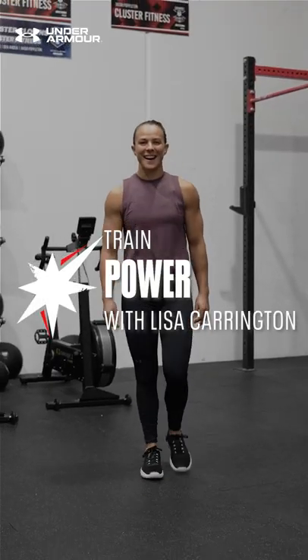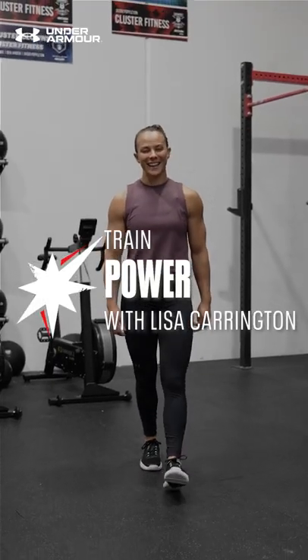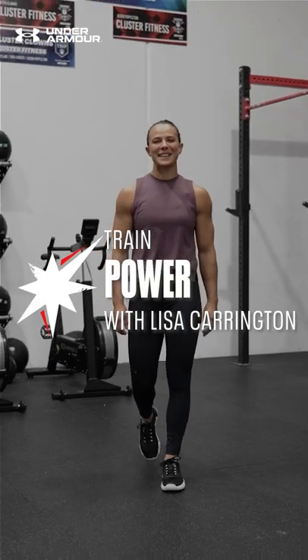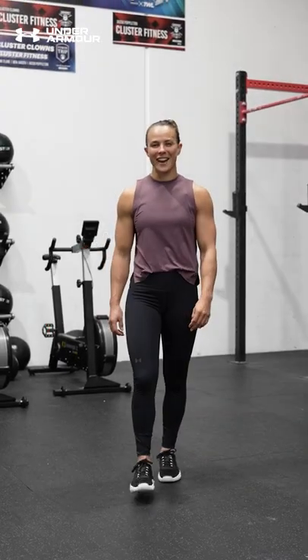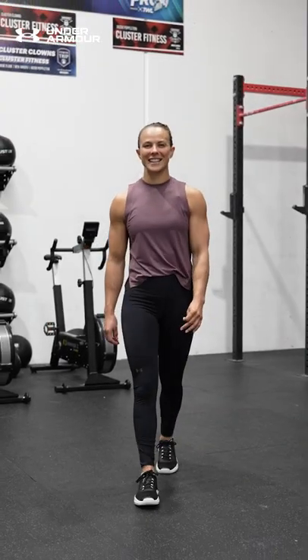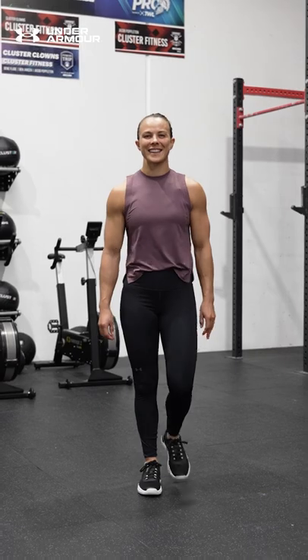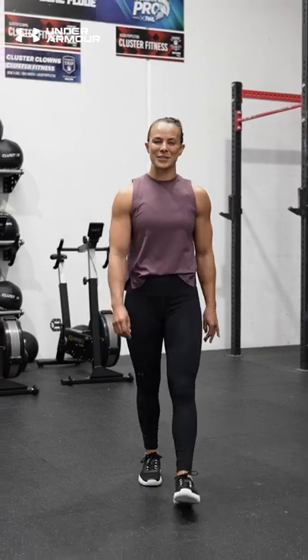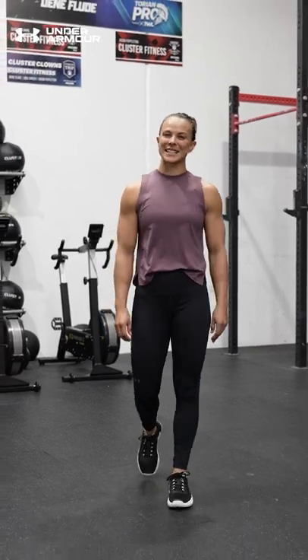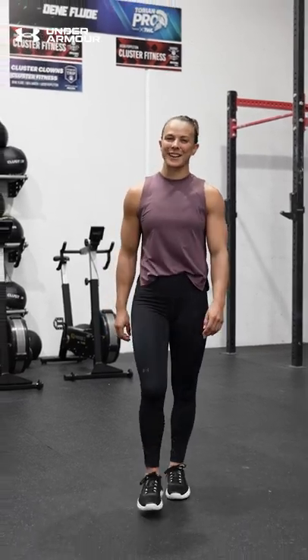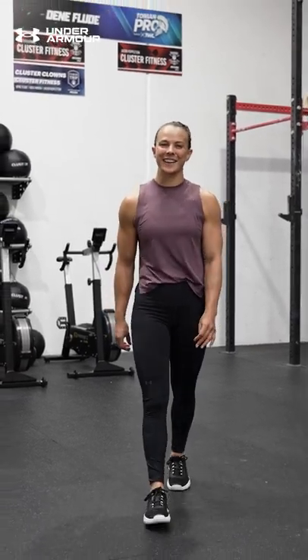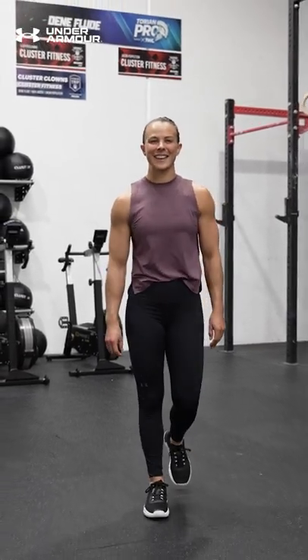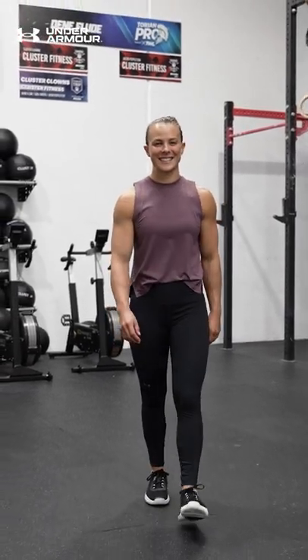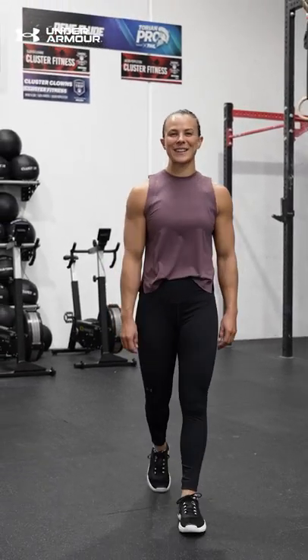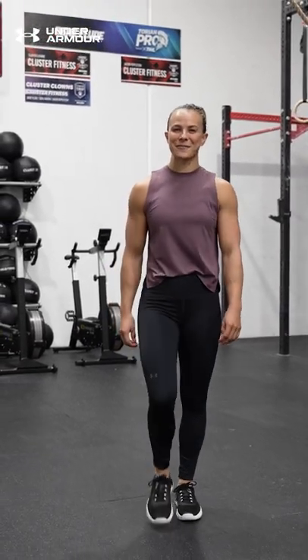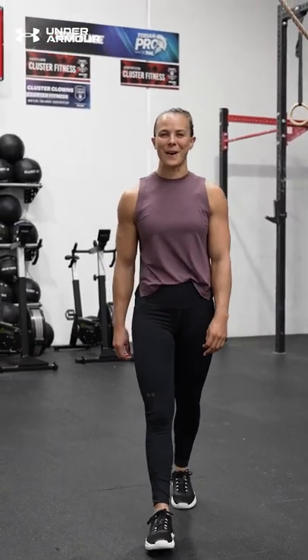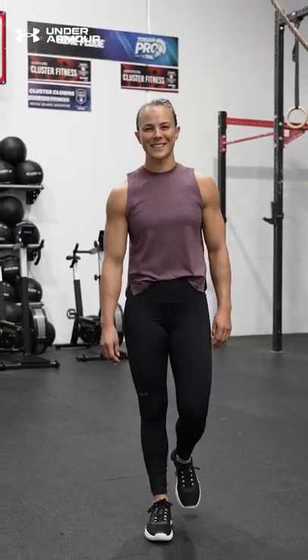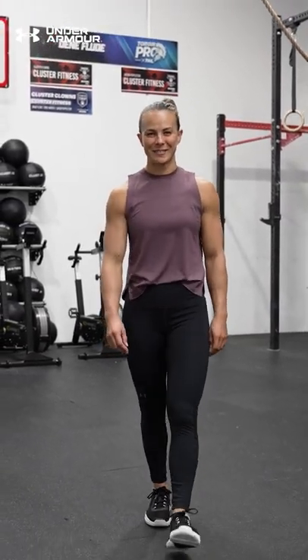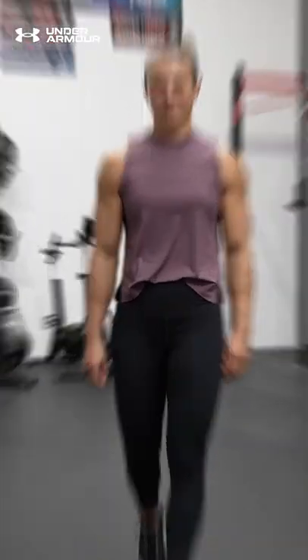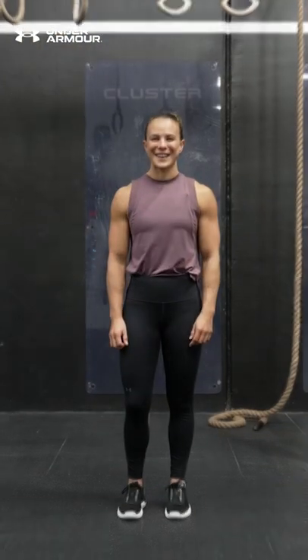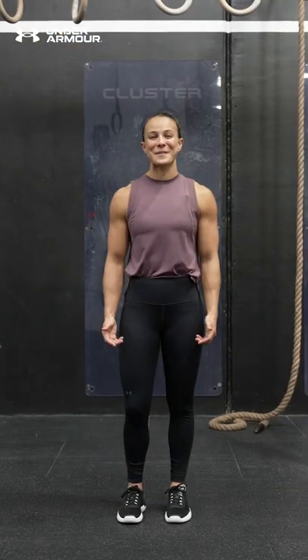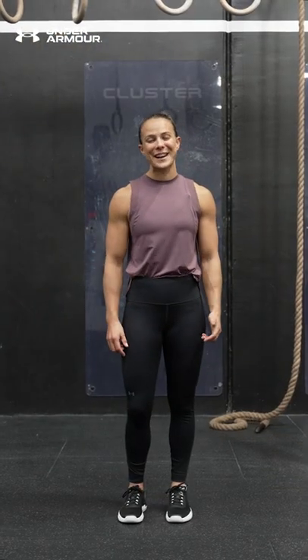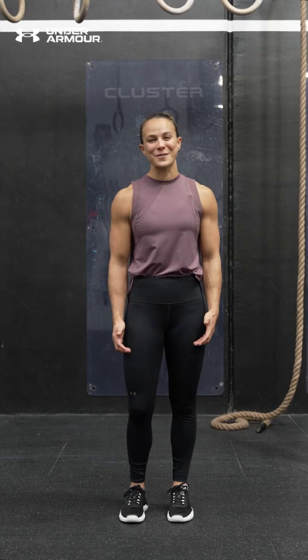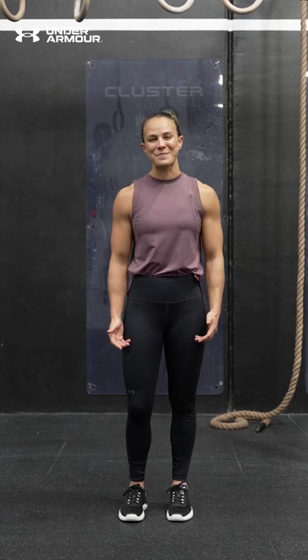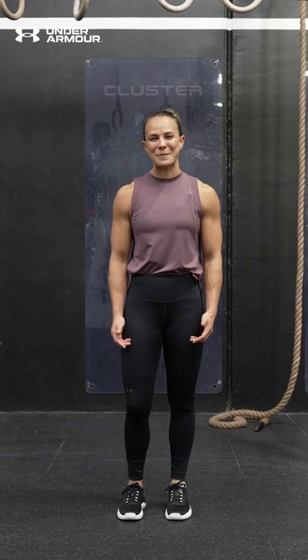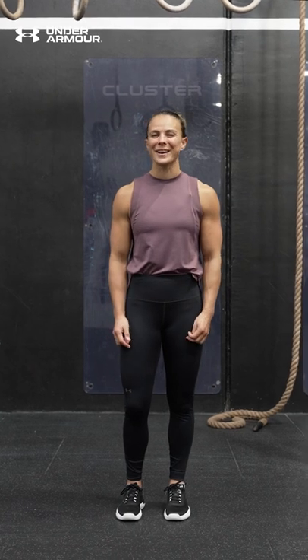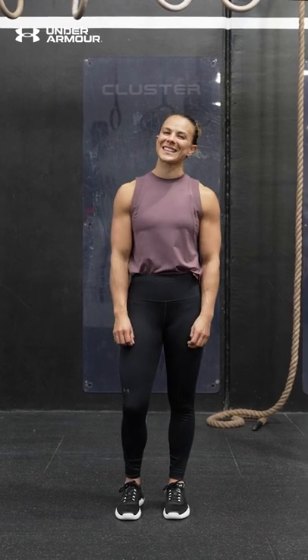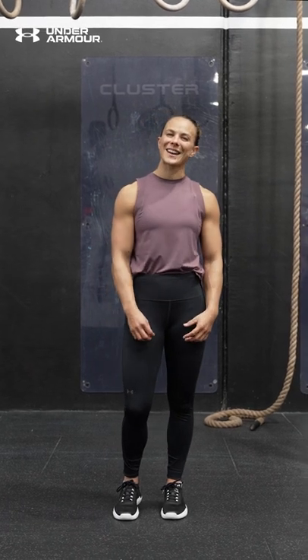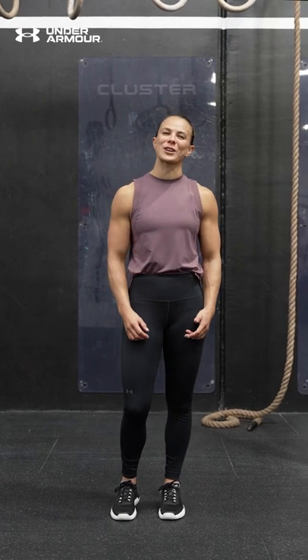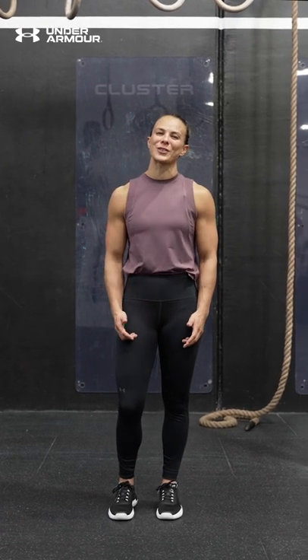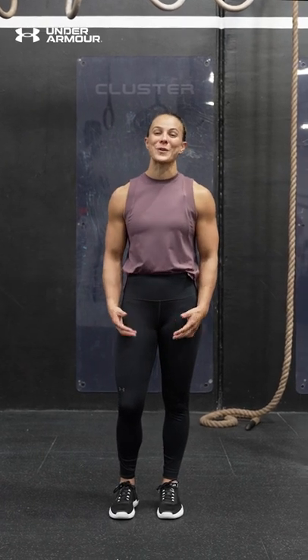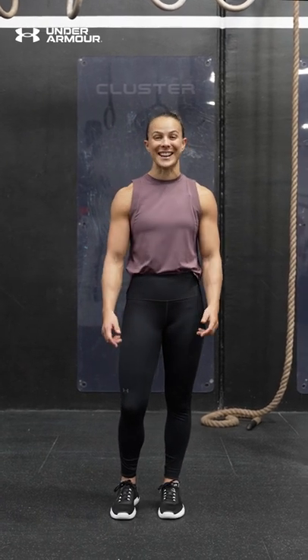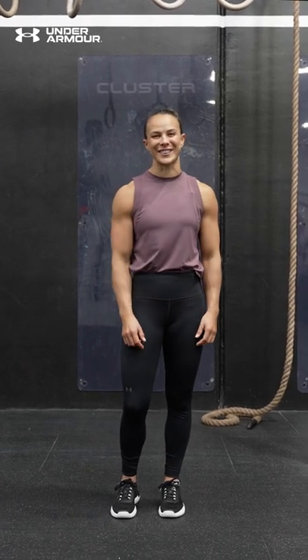Hi, I'm Lisa Carrington. I'm a New Zealand sprint kayaker and this is how I train power. There are many ways to work on building power. Today I'm going to show you what I like to do.